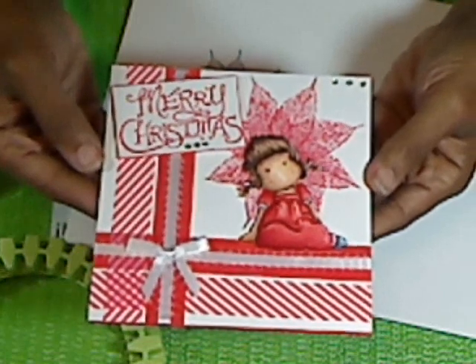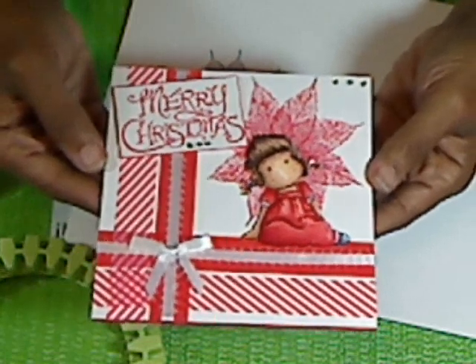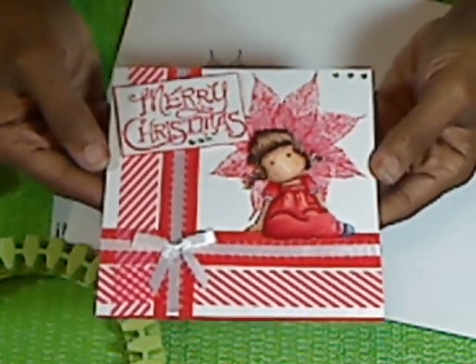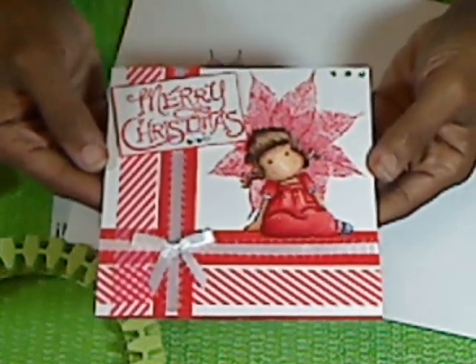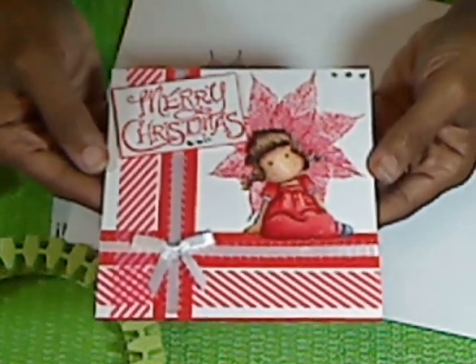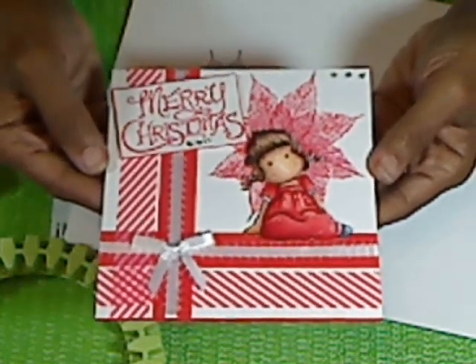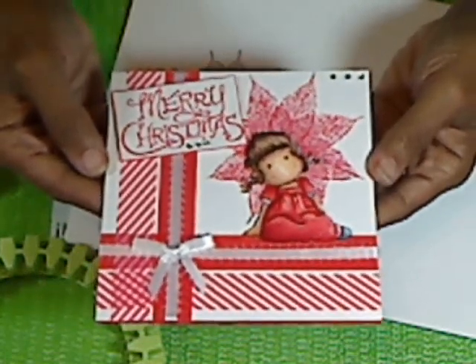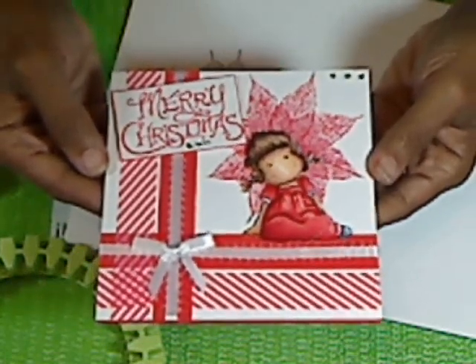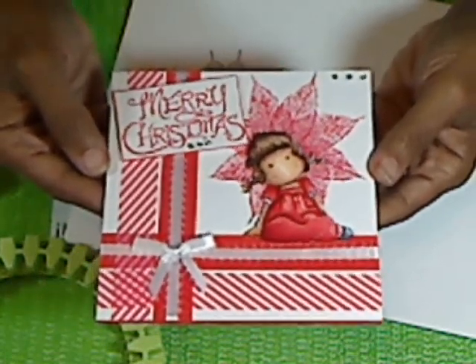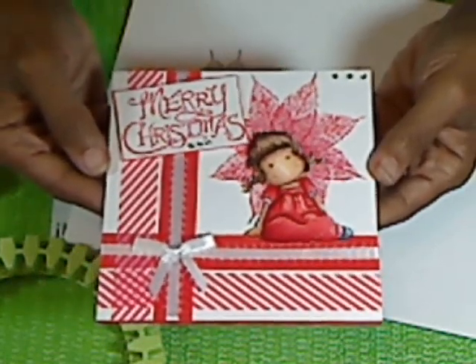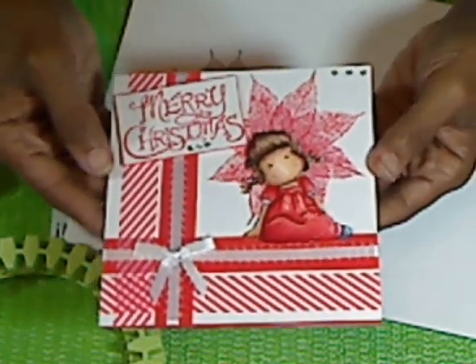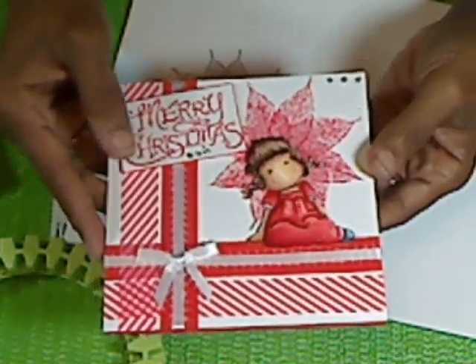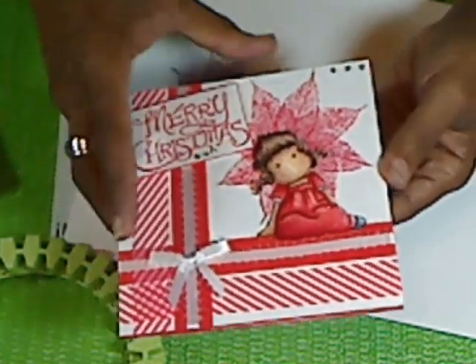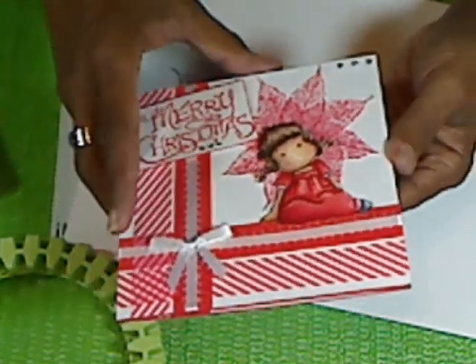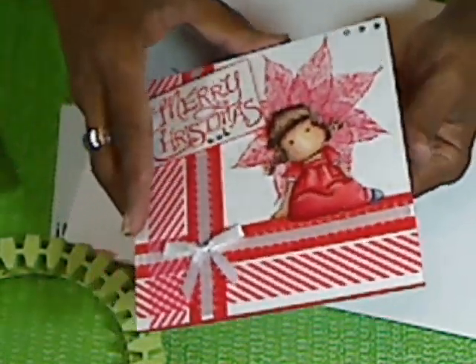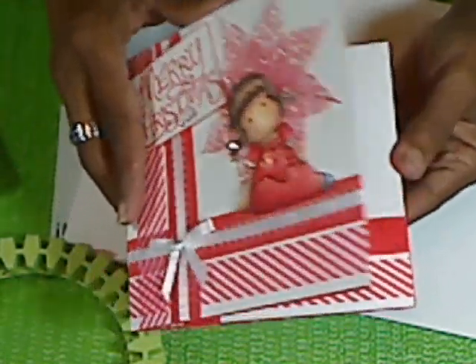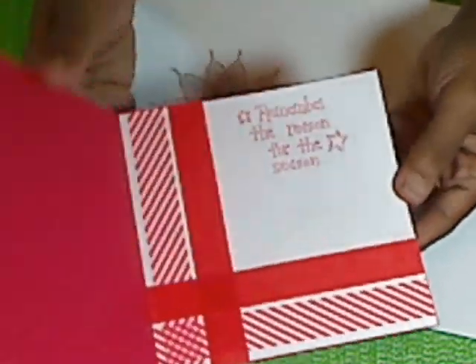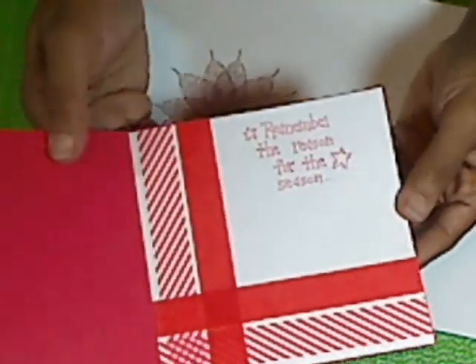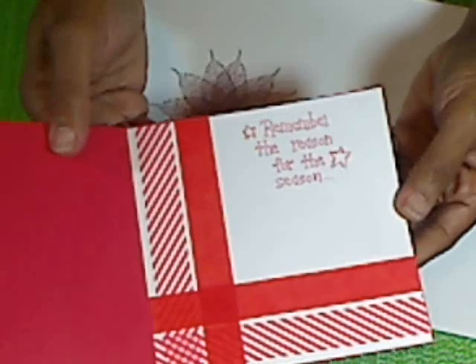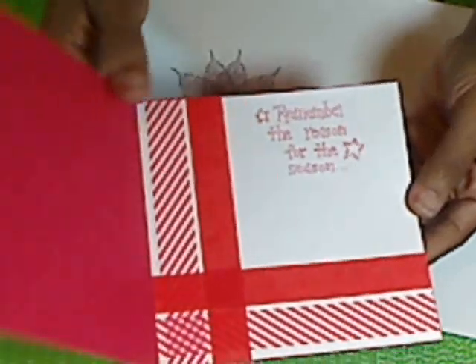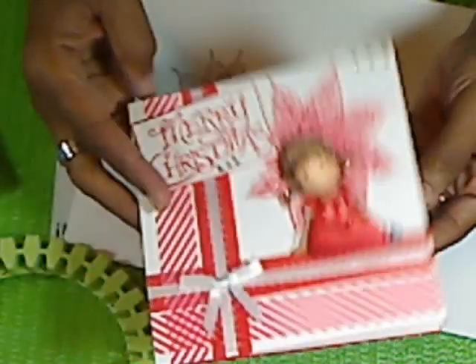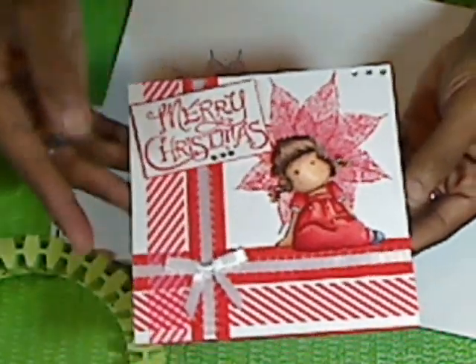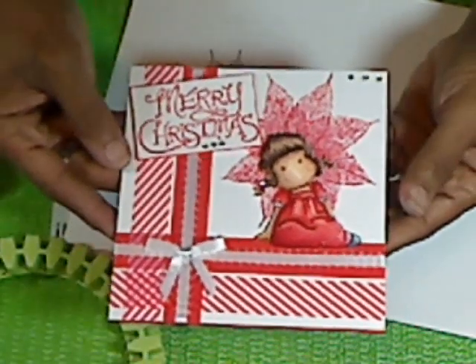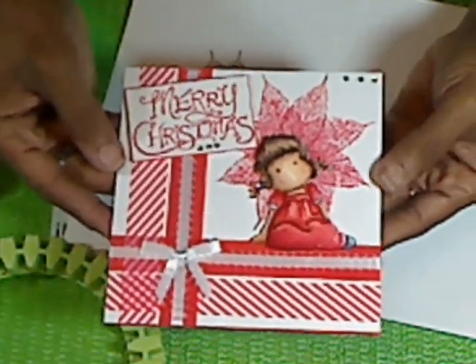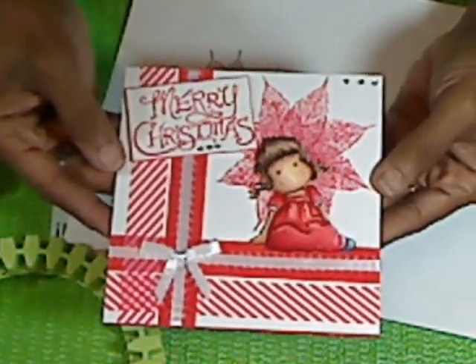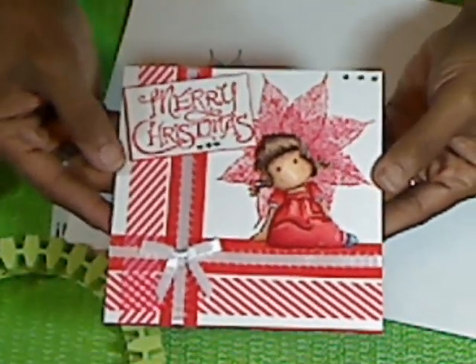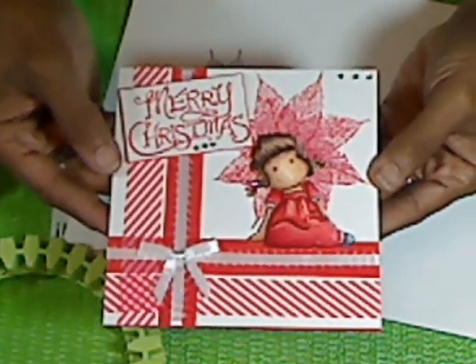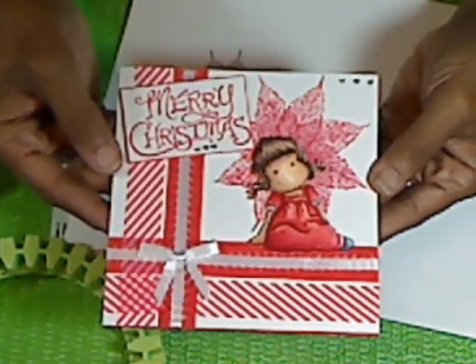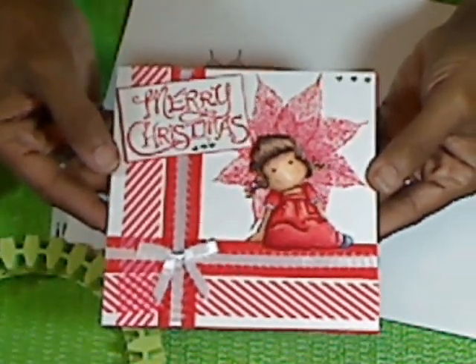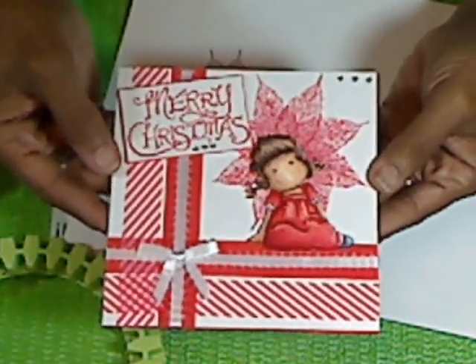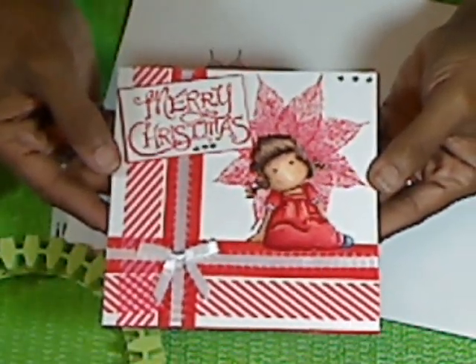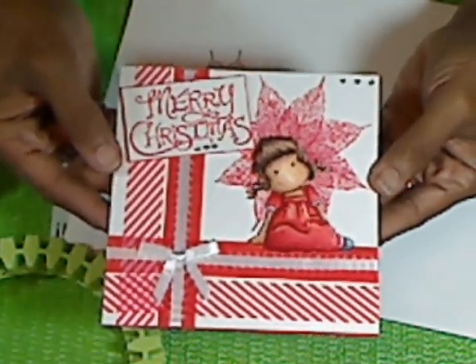This was another very easy card to make, and I think it came out really cute for a Christmas card. Thank you very much for watching my video. Bye.